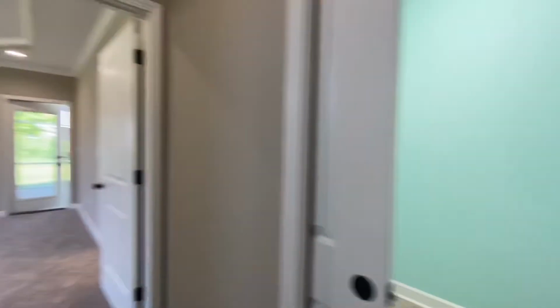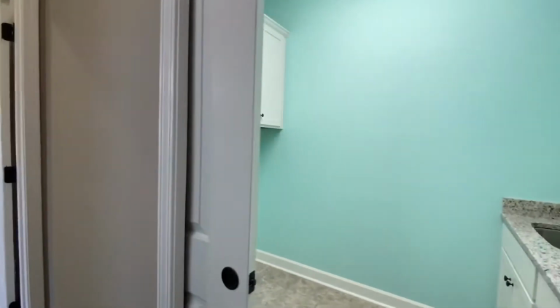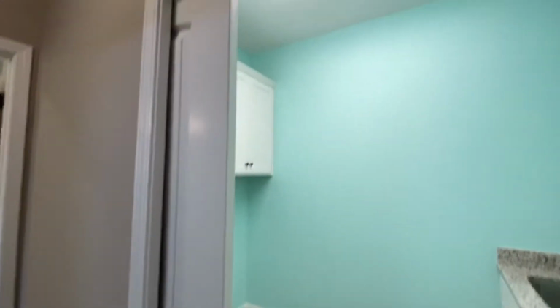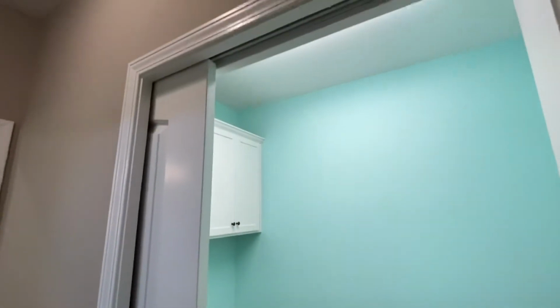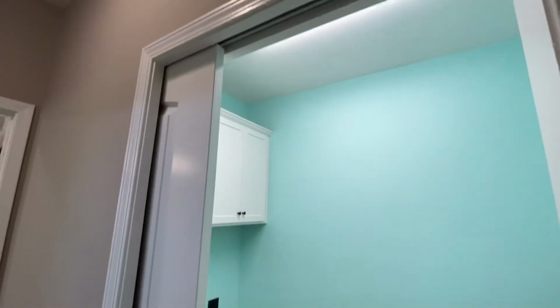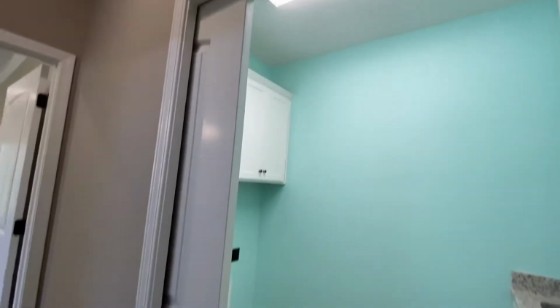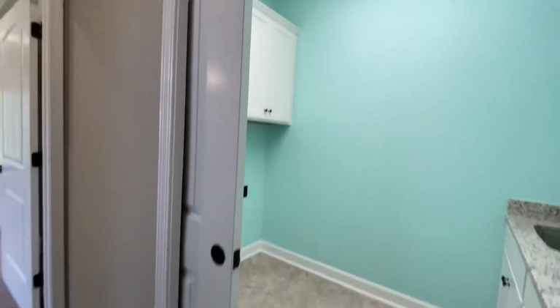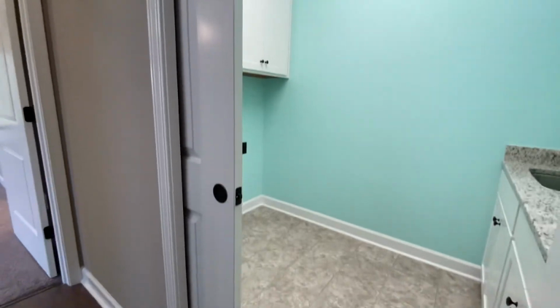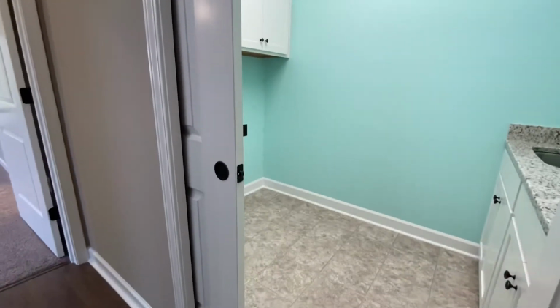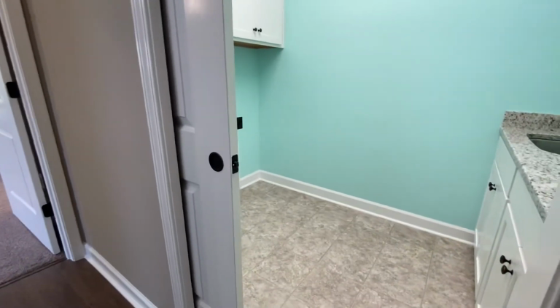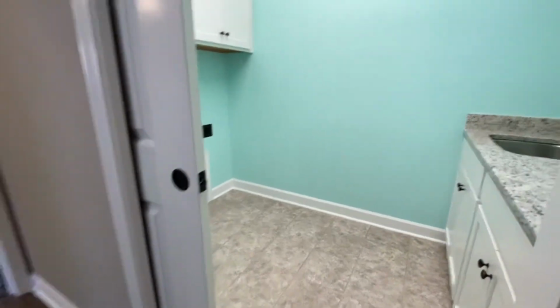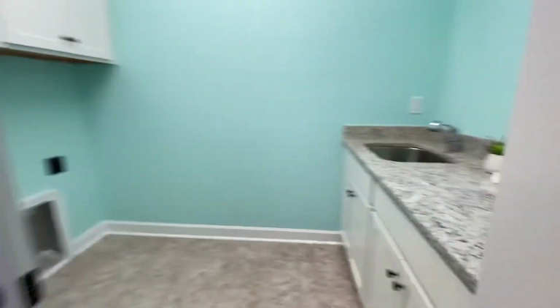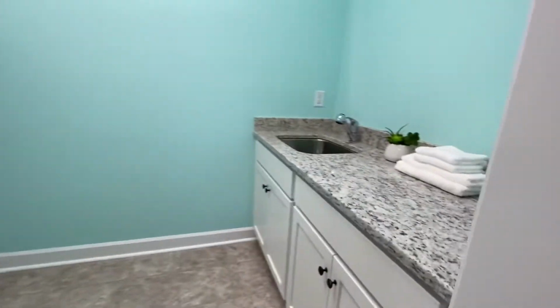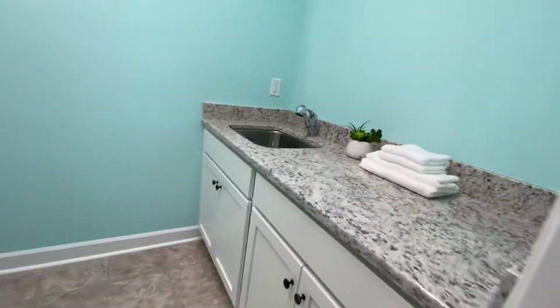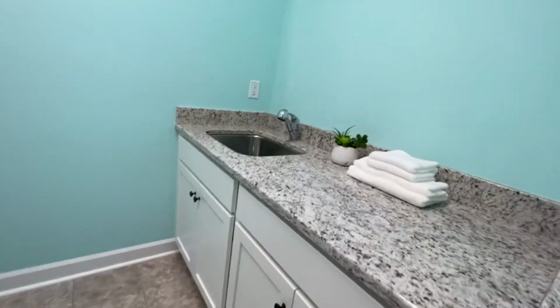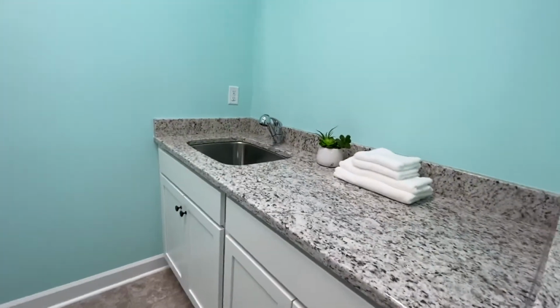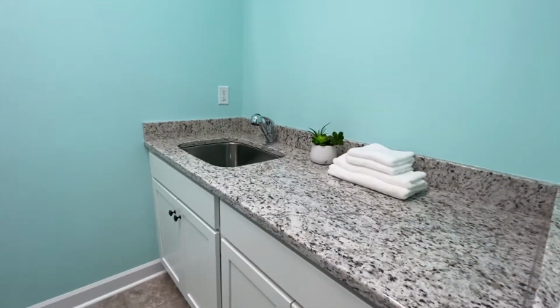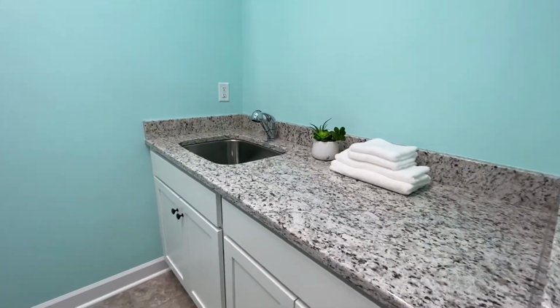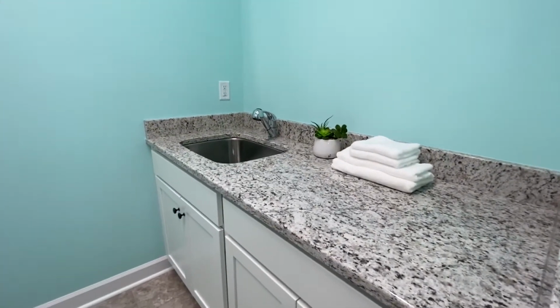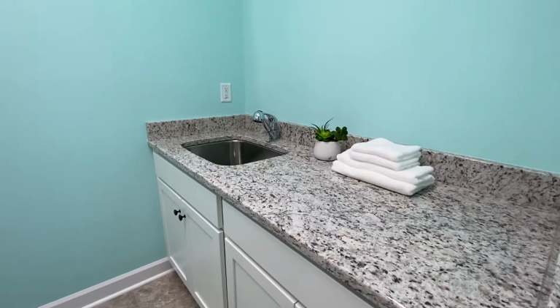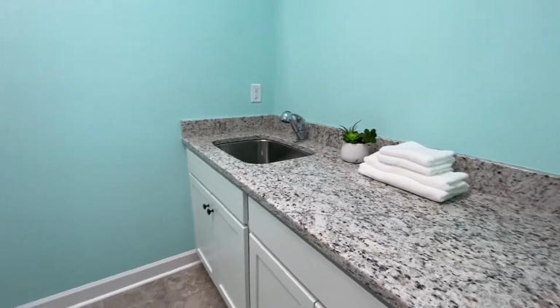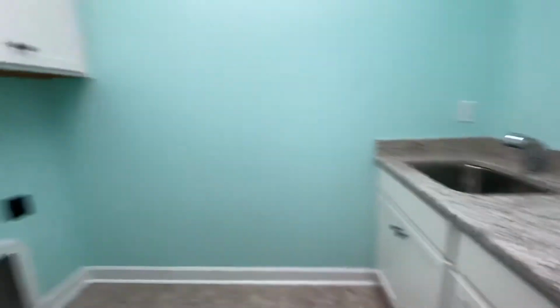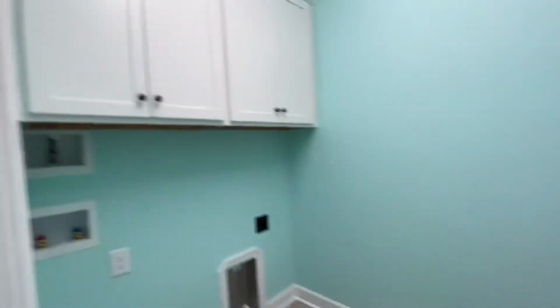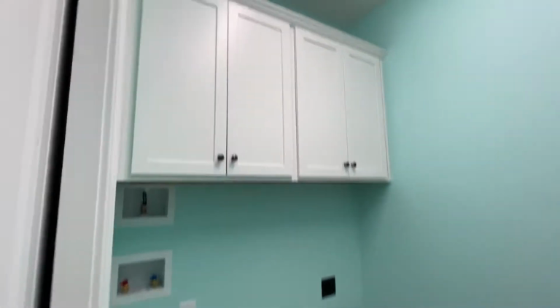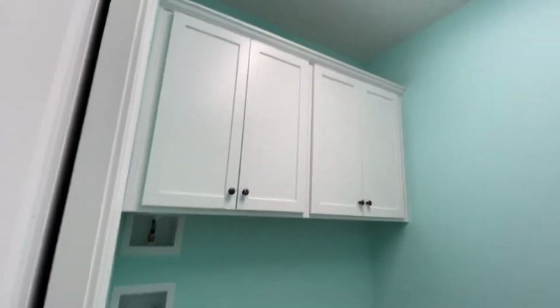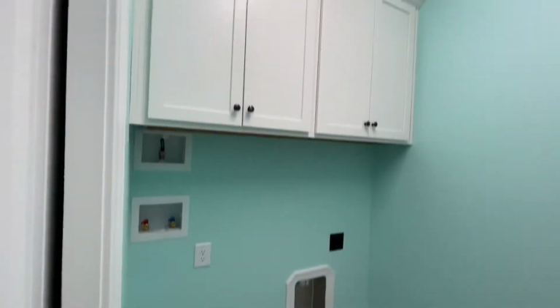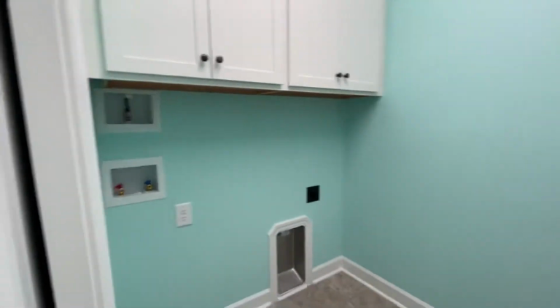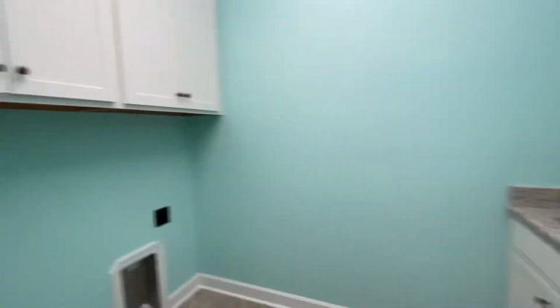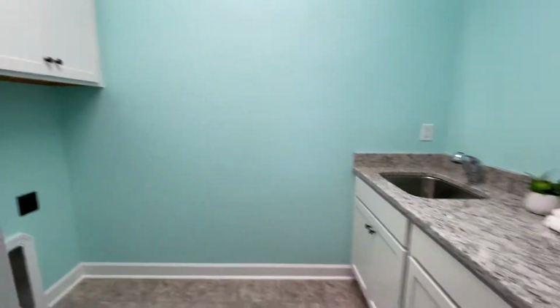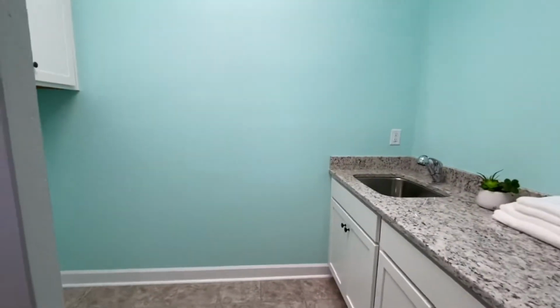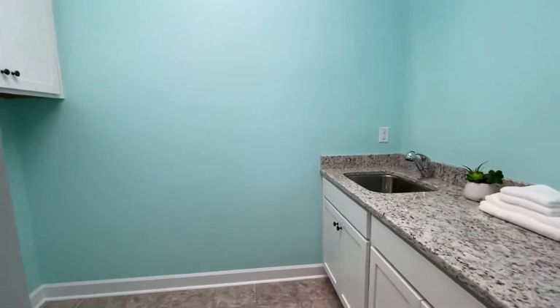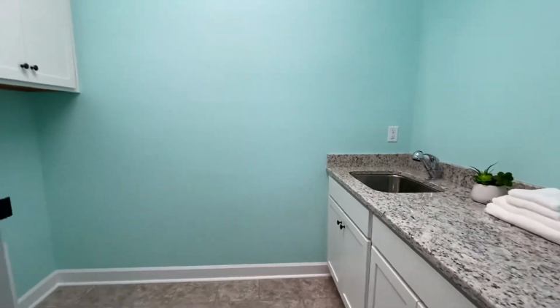This laundry room is really cool — it's got a pocket door there. You have a laundry sink with a counter for folding clothes, which is really nice, and you have cabinets too. This one has a really nice laundry.